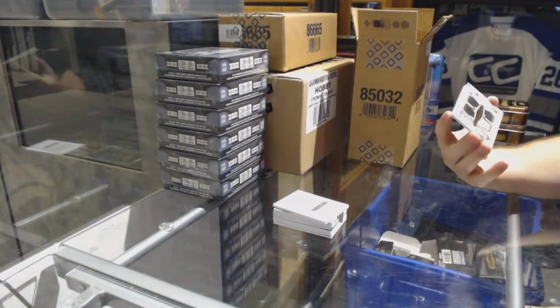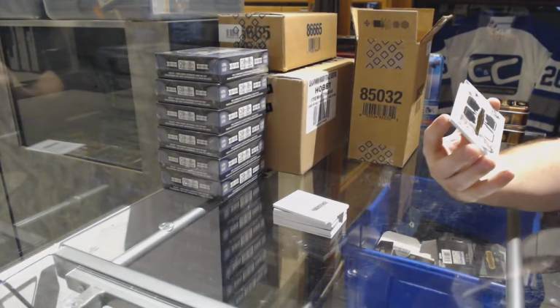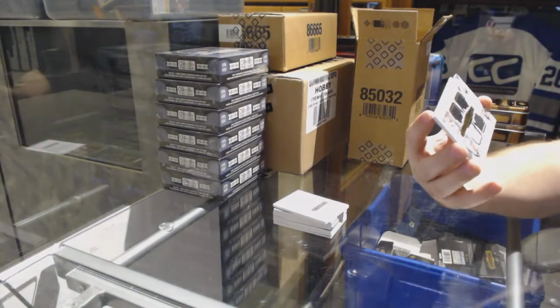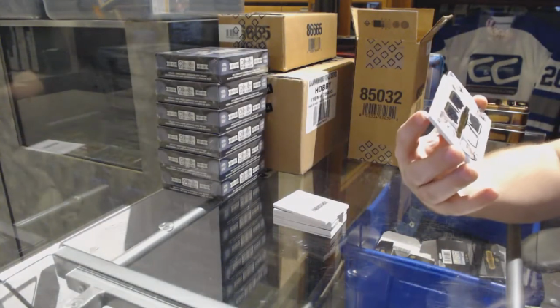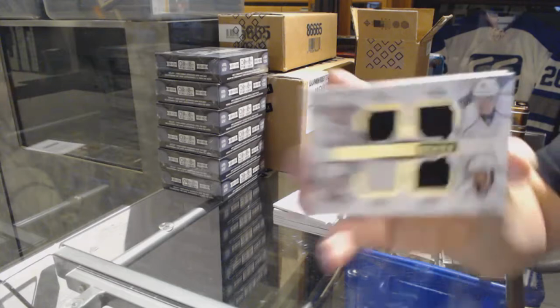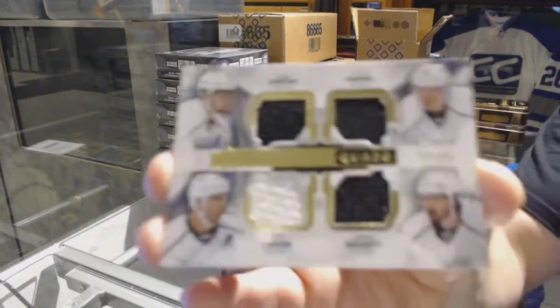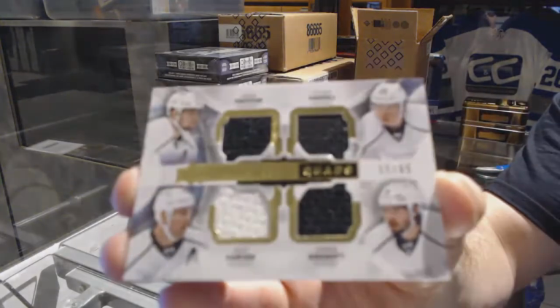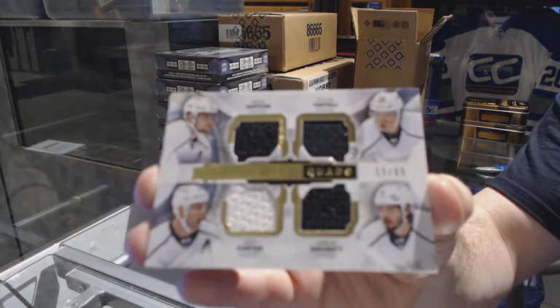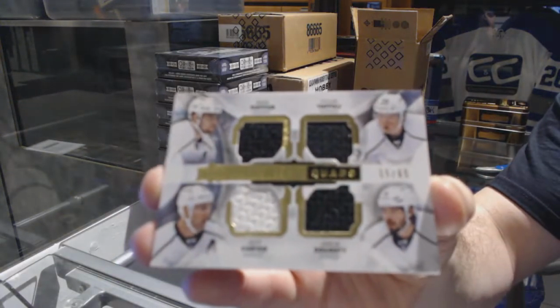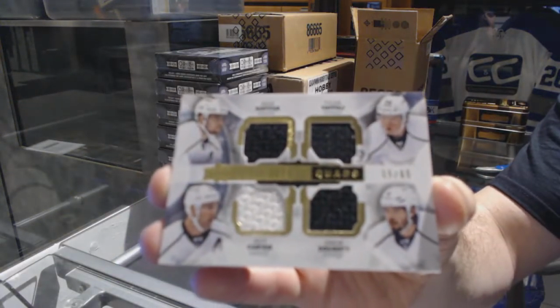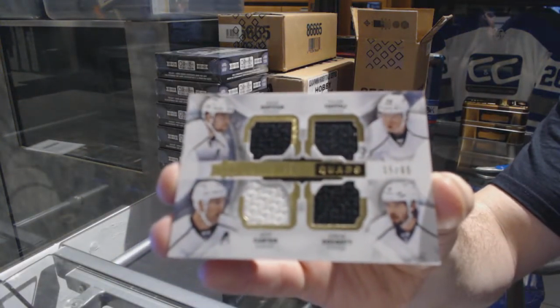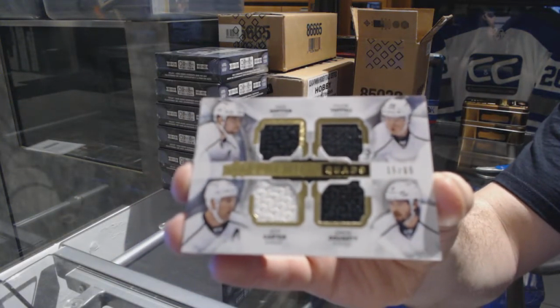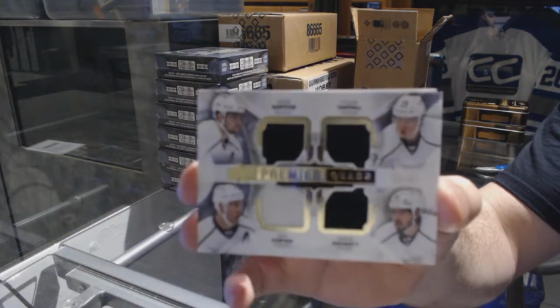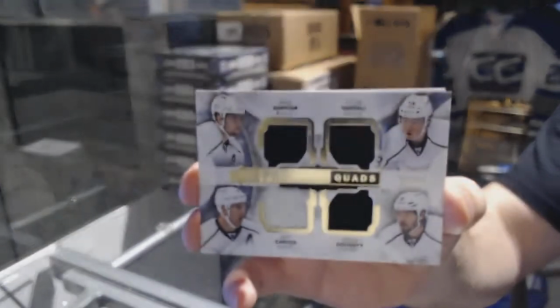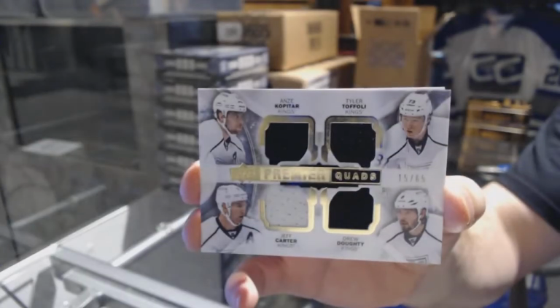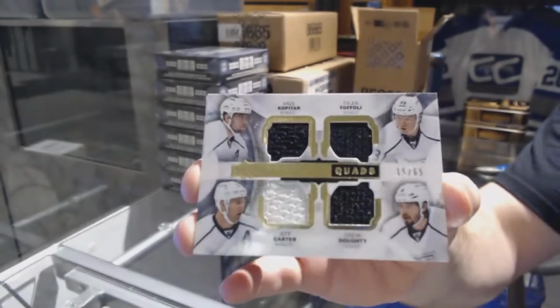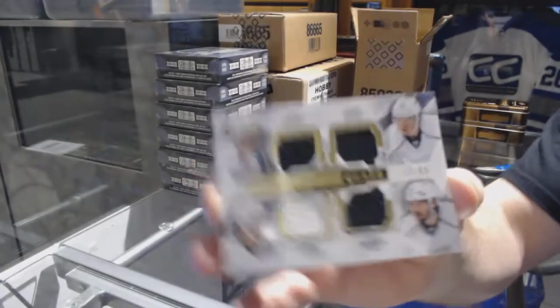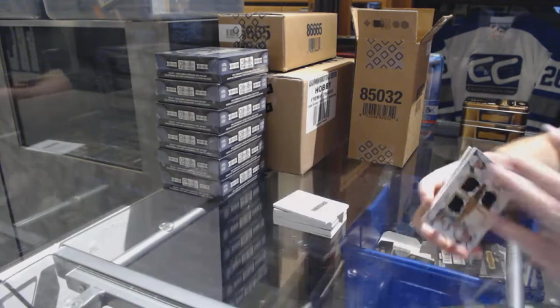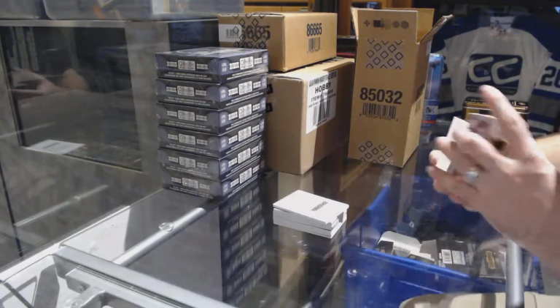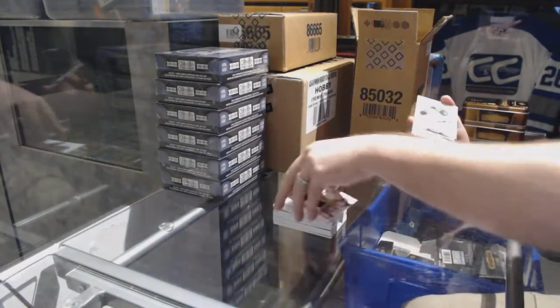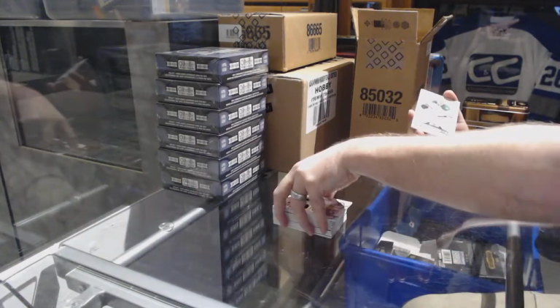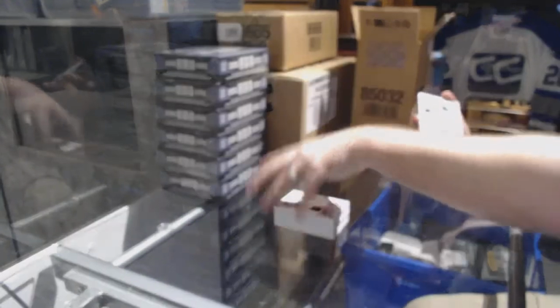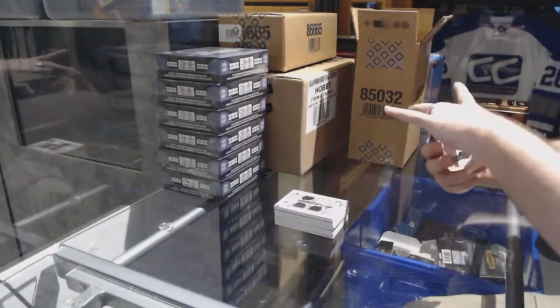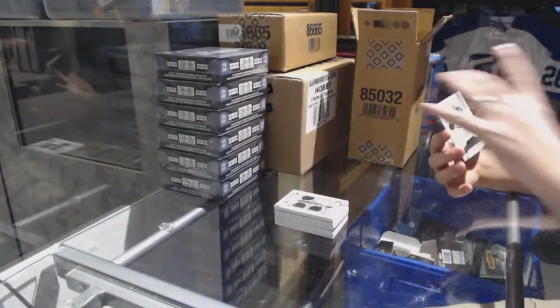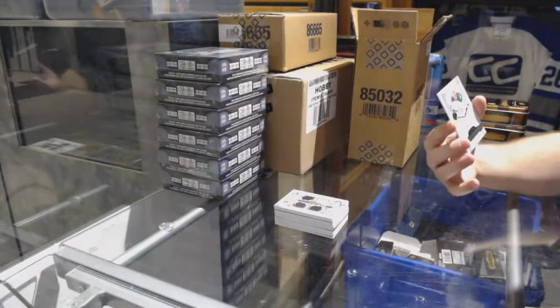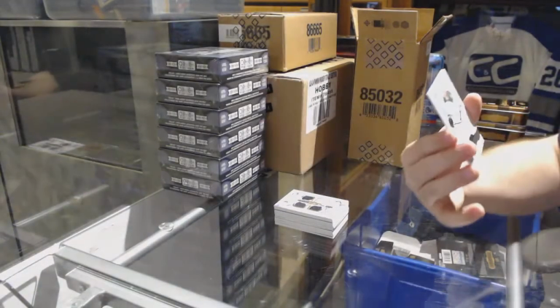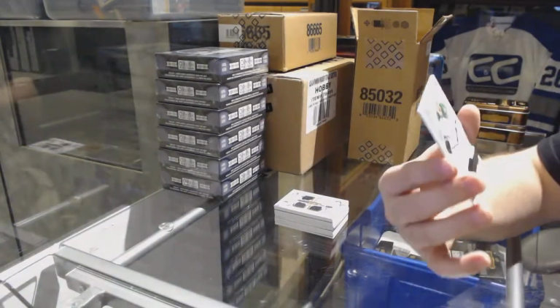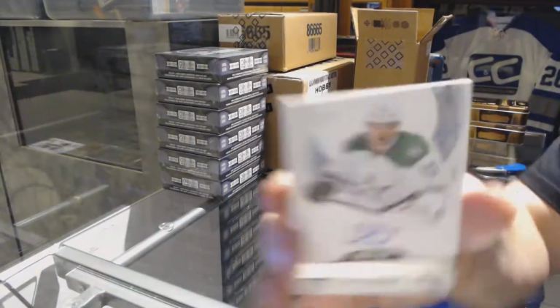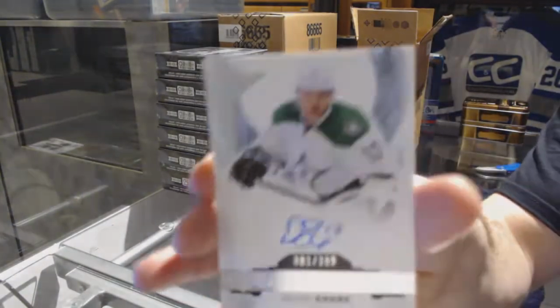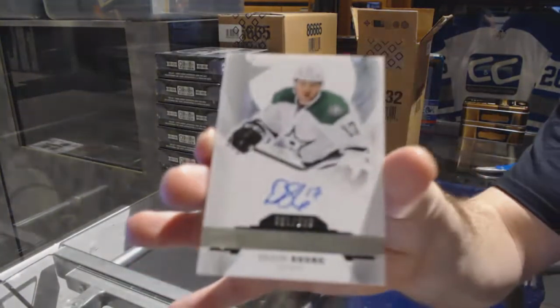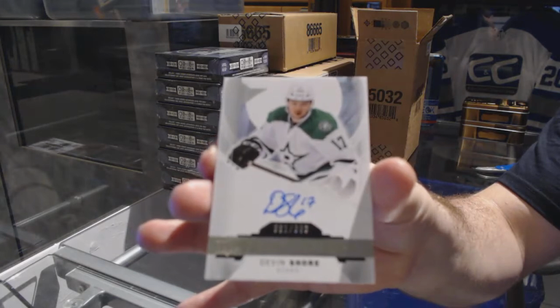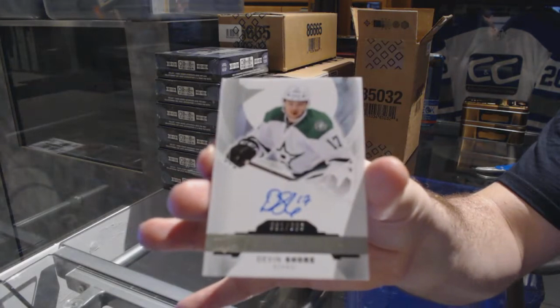For the LA Kings, /65: Carter Dowdy, Foley, Kopitar quad jersey — LA Kings. And for the Dallas Stars, /399: Devon Shore.